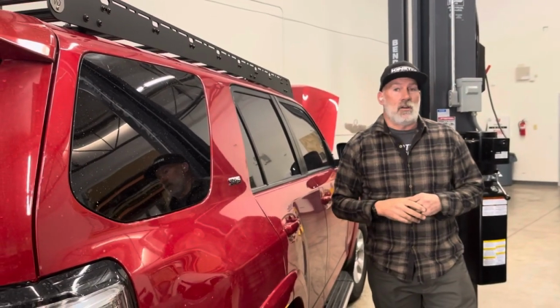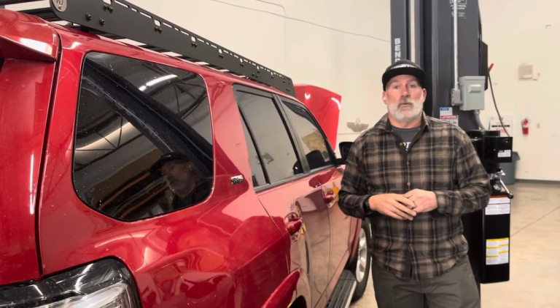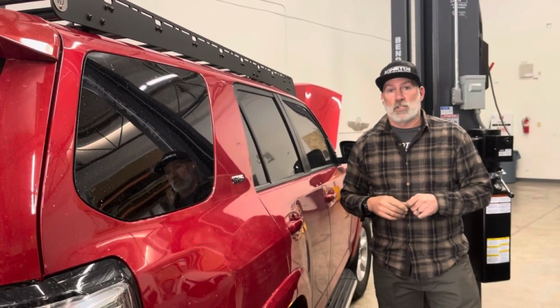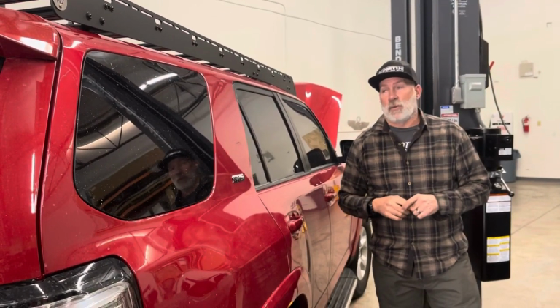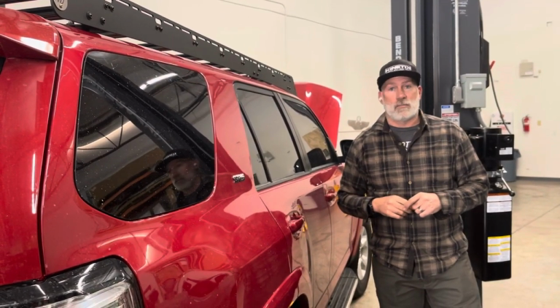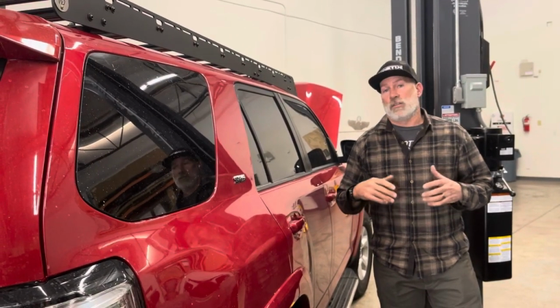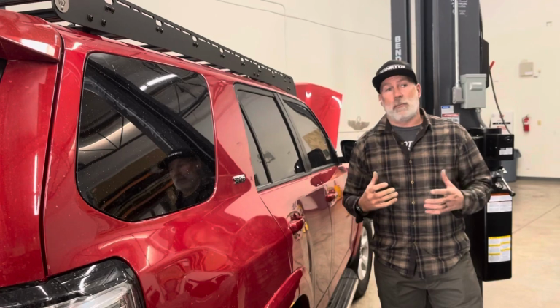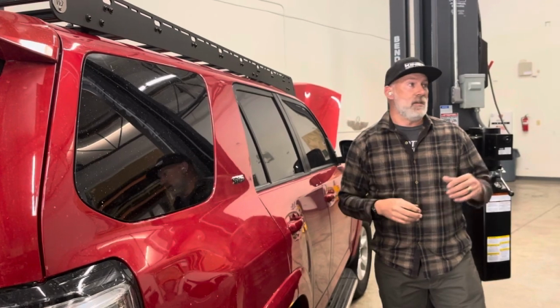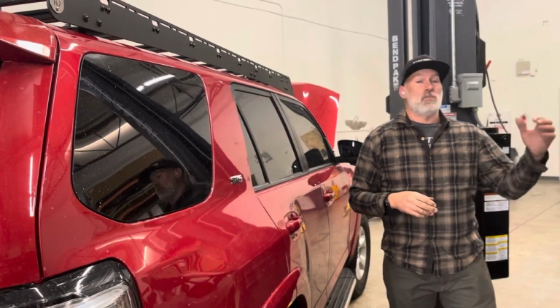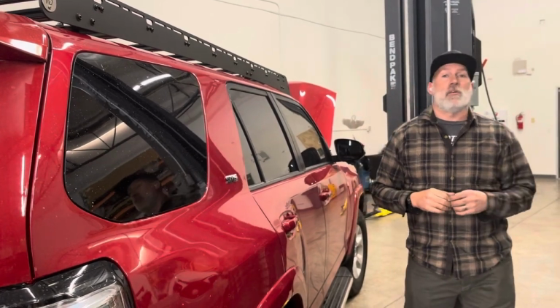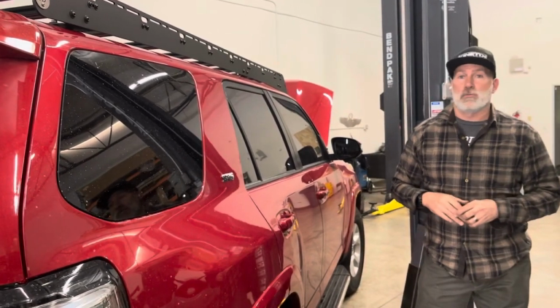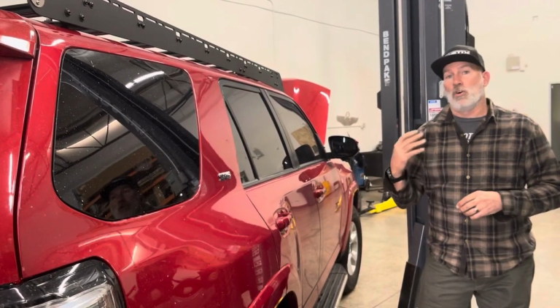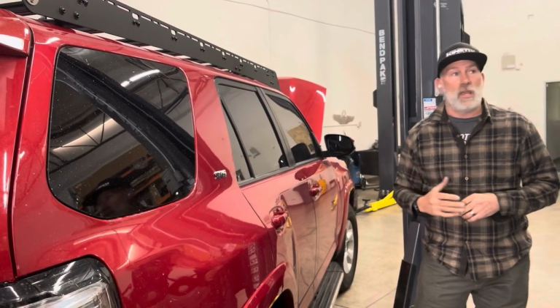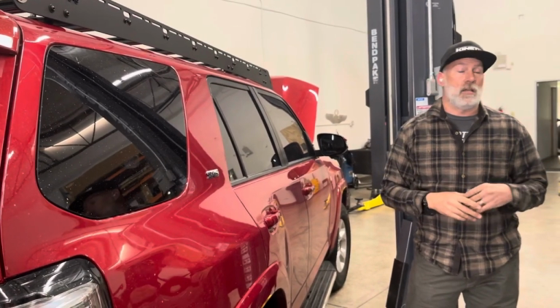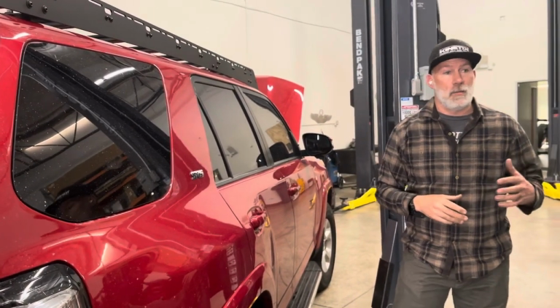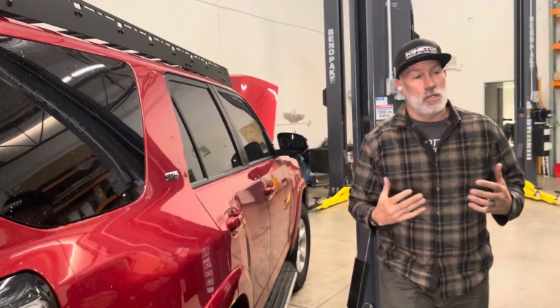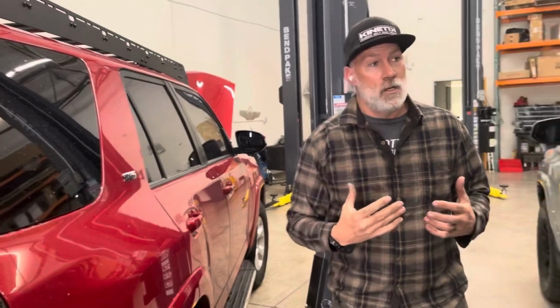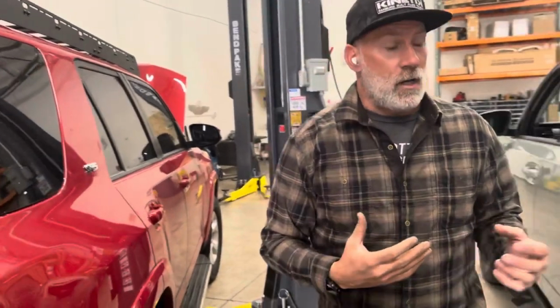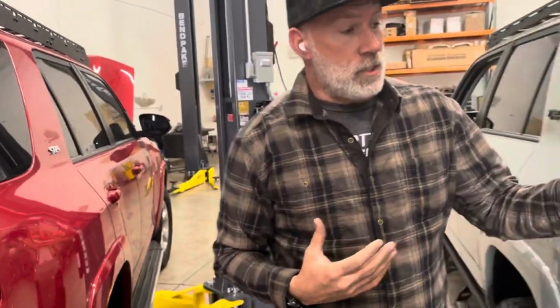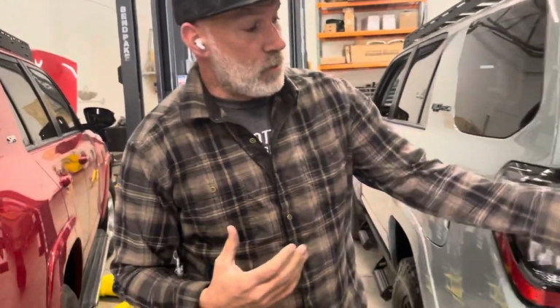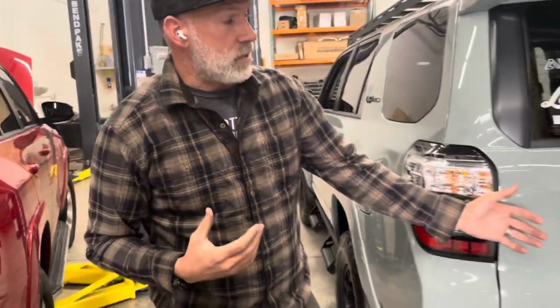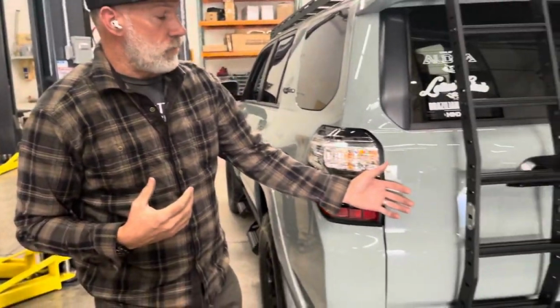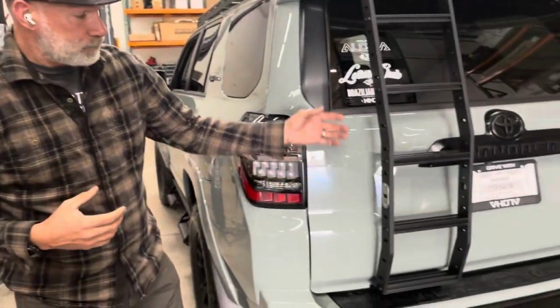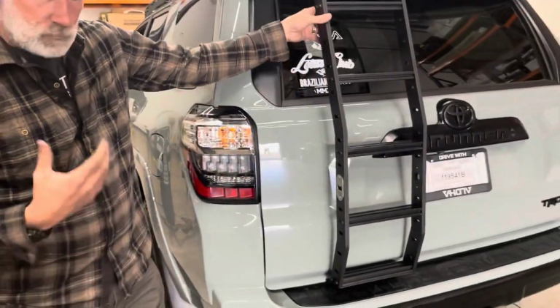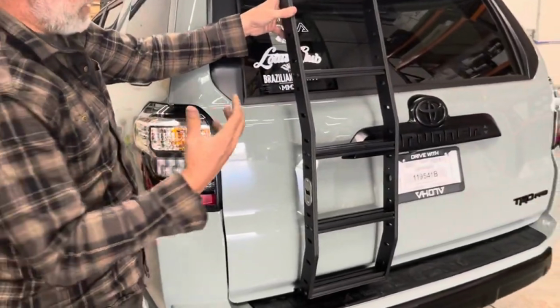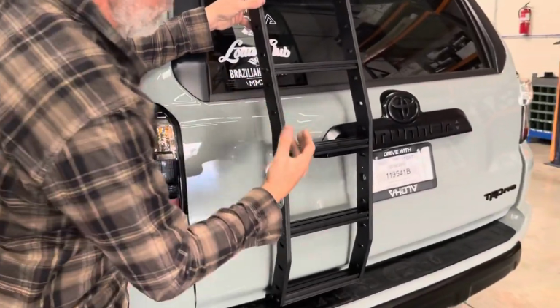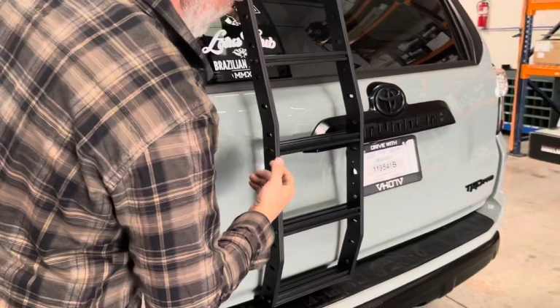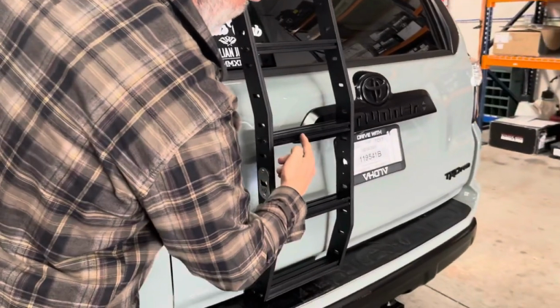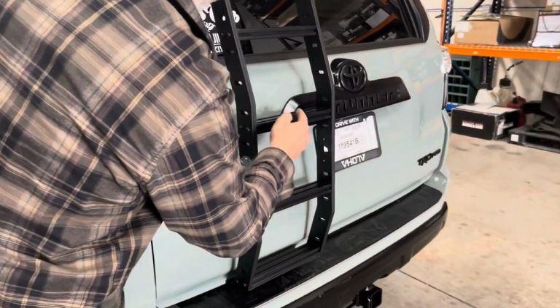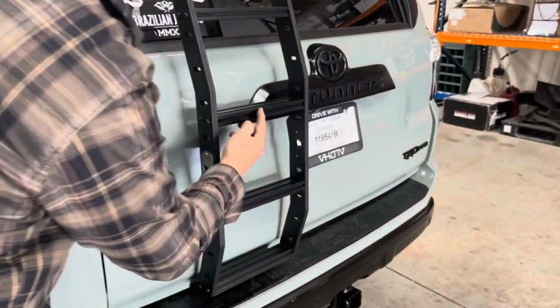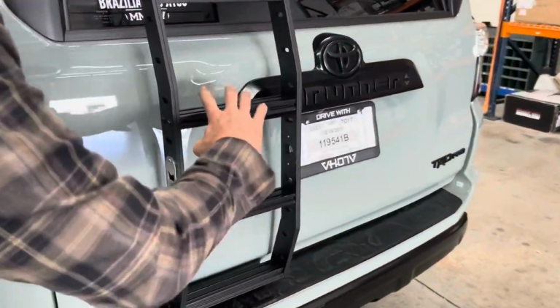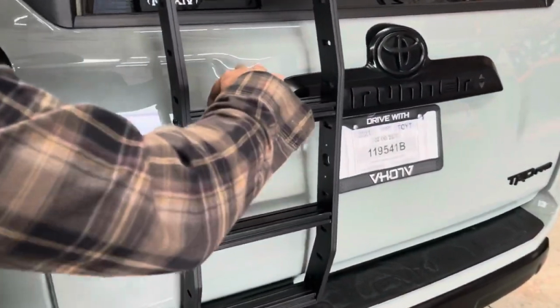Another question we get from a lot of customers is about weight capacity — can you stand on the bars, will it hold your weight? Let me show you. We just put one of our ladders on this vehicle. Our ladders have the exact same bar: one inch tall by two inches wide with the same track system.